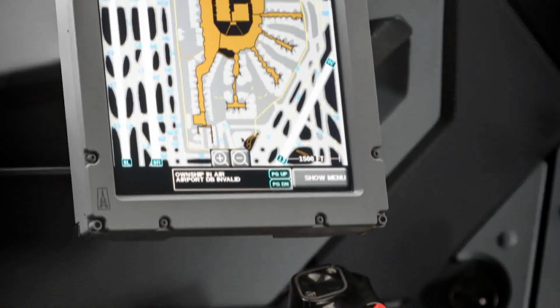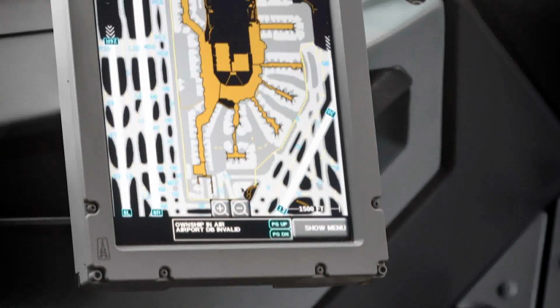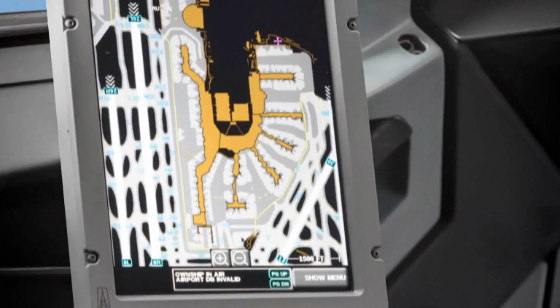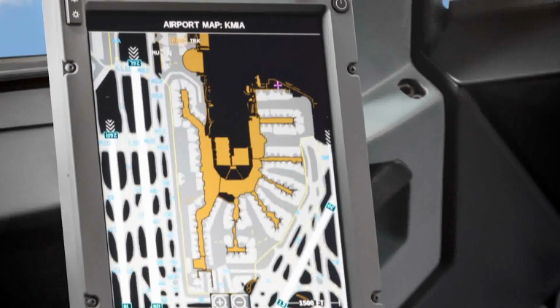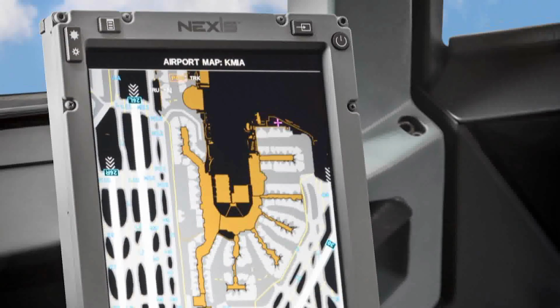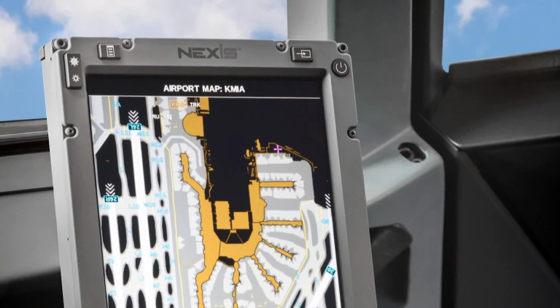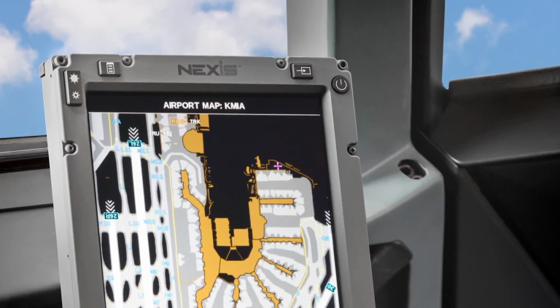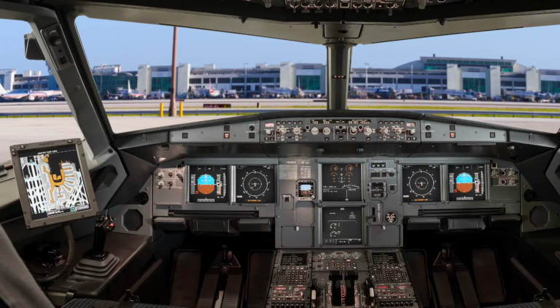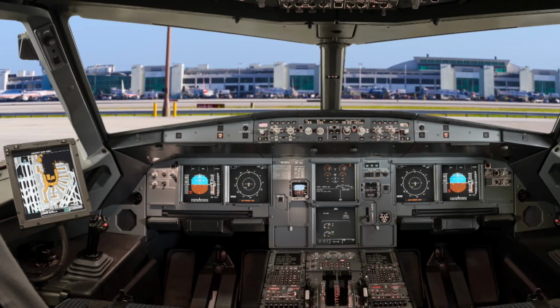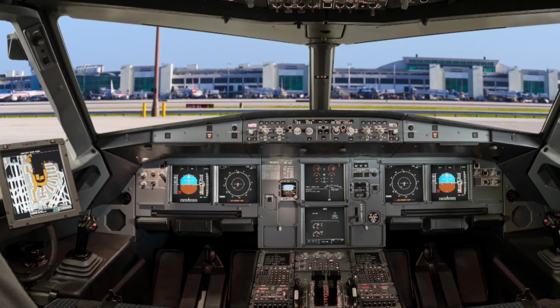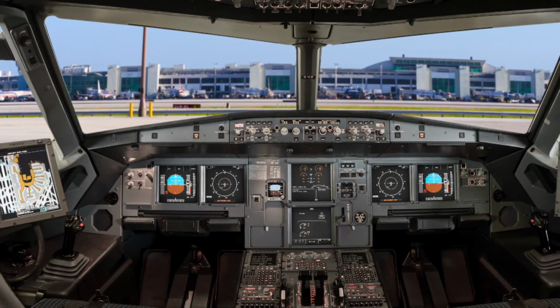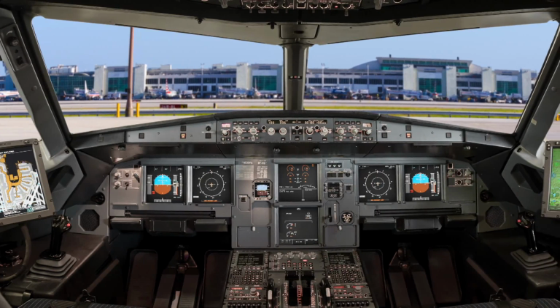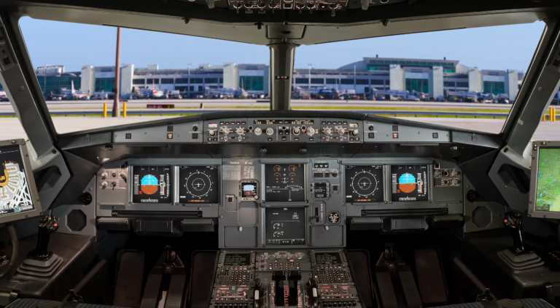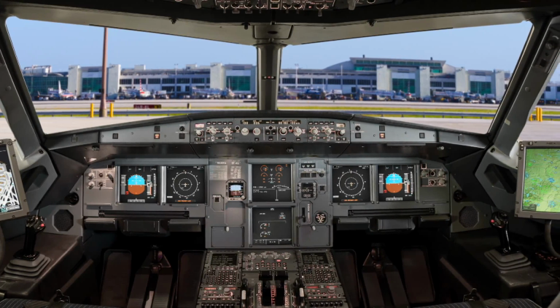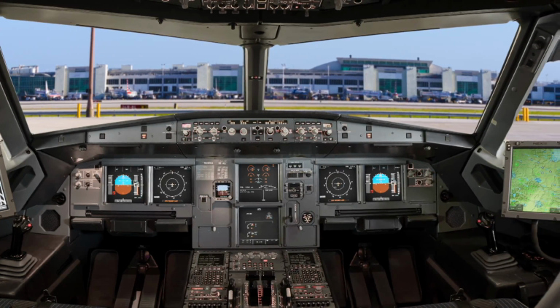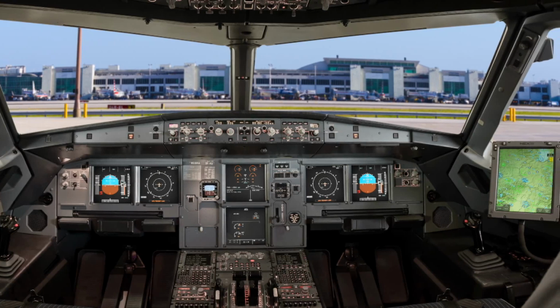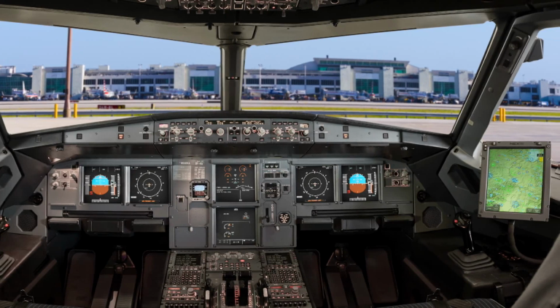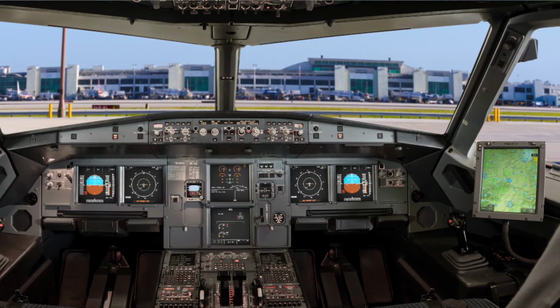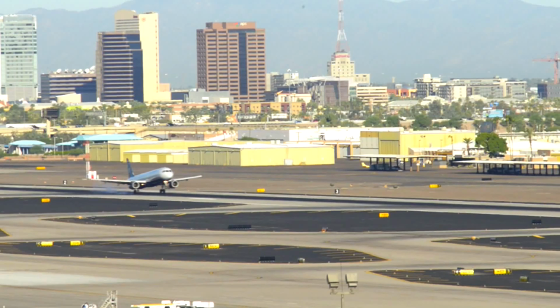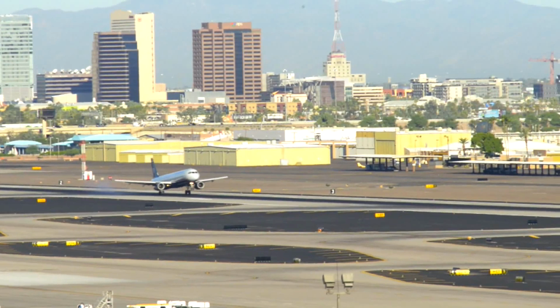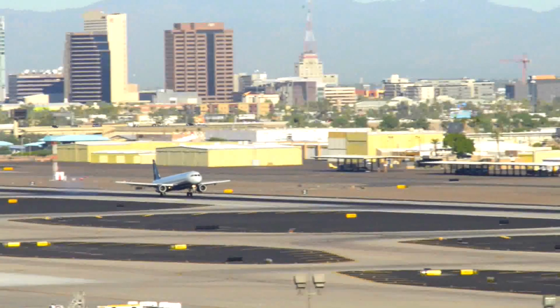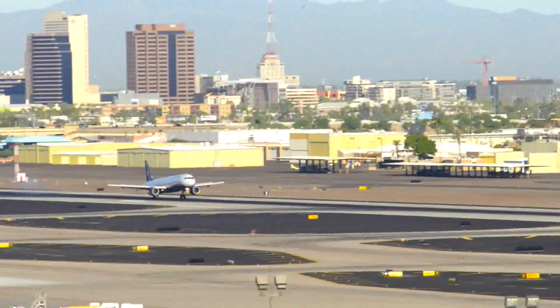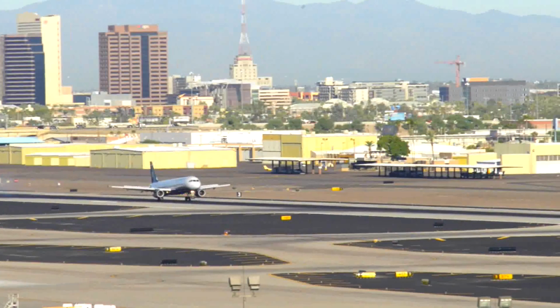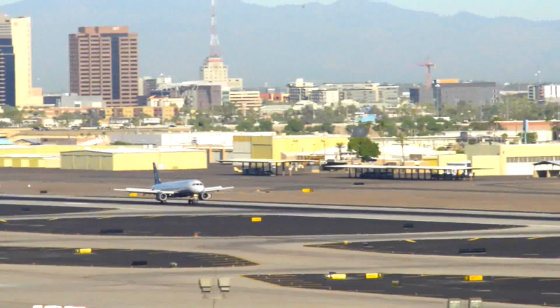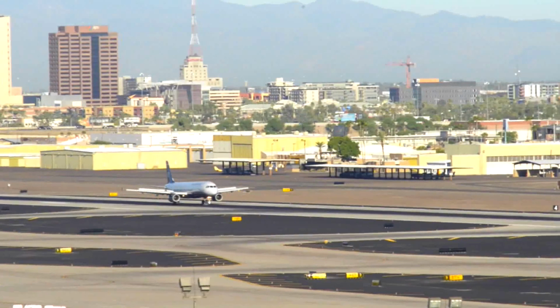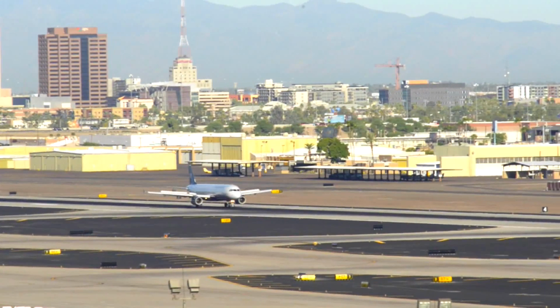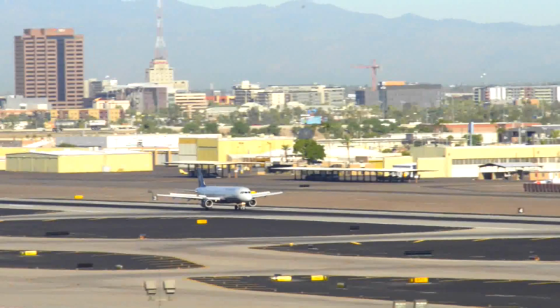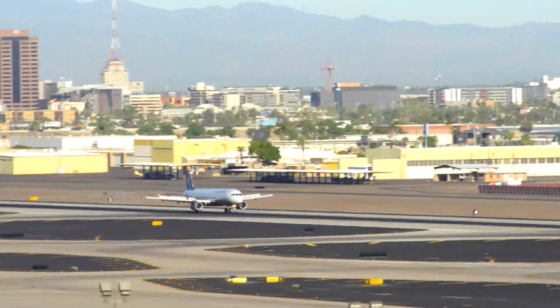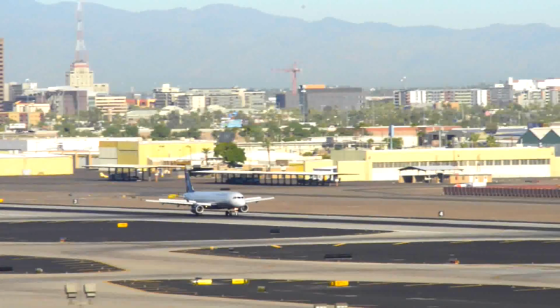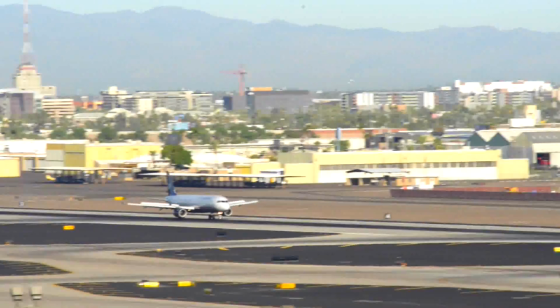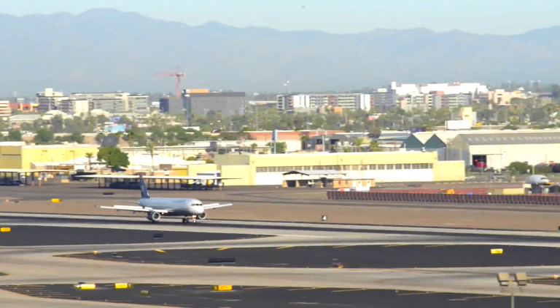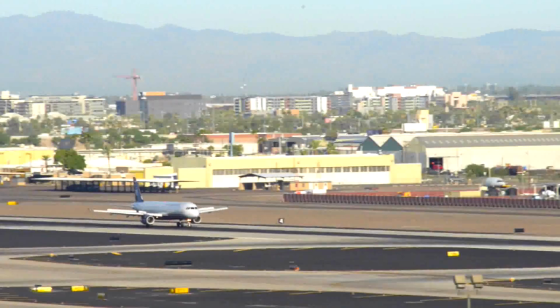Astronautics is introducing a new product called the Nexus Flight Intelligence System. It's a multi-function display that will help airlines give their customers a more efficient flying experience and help them get to their destination safely and on time.